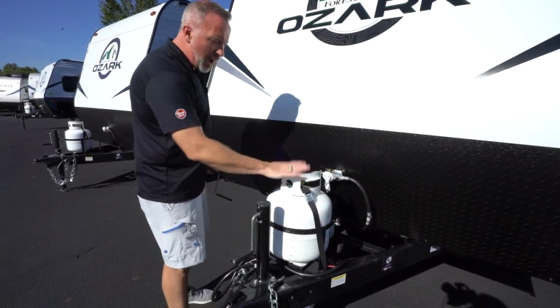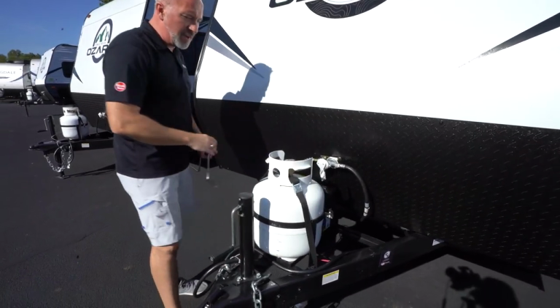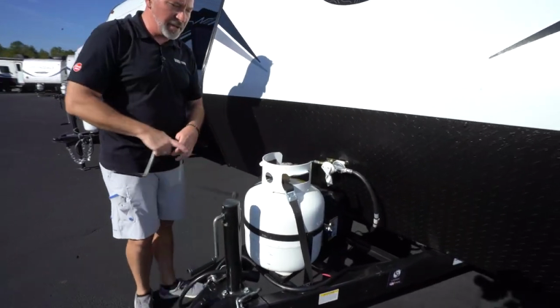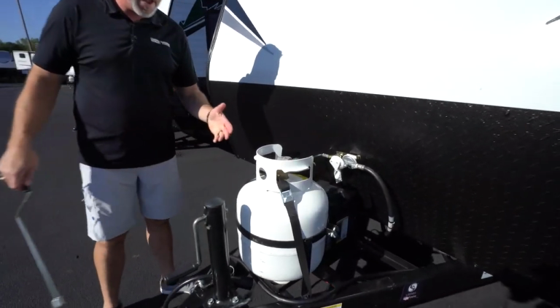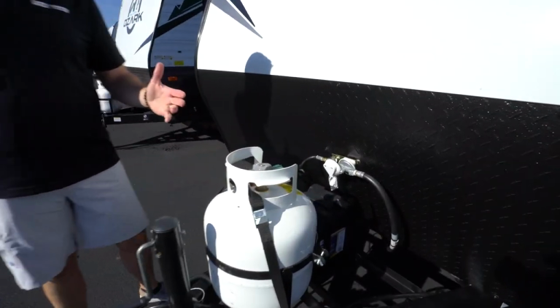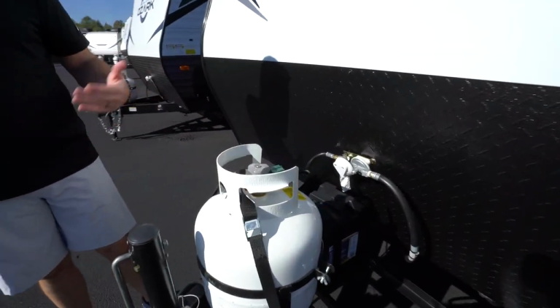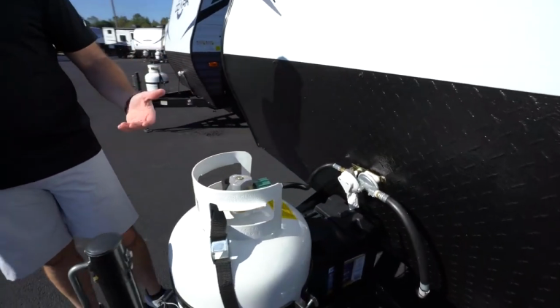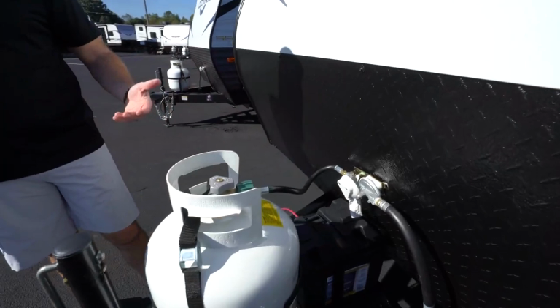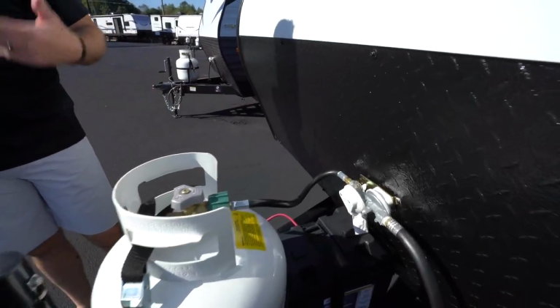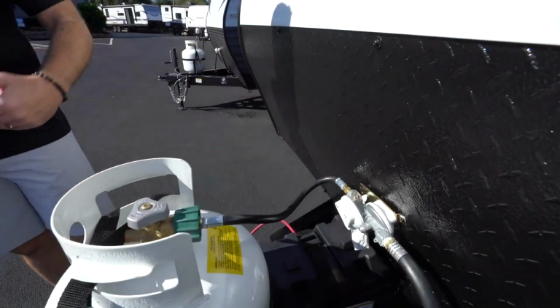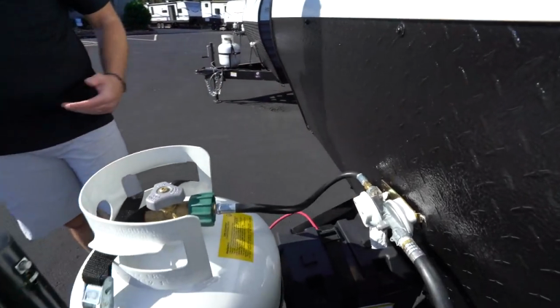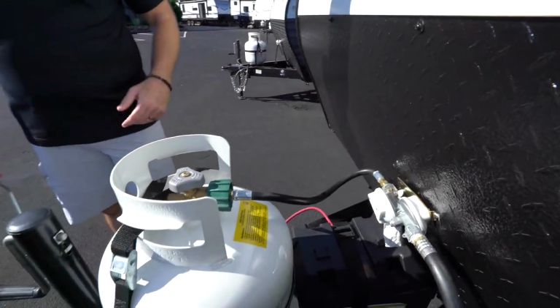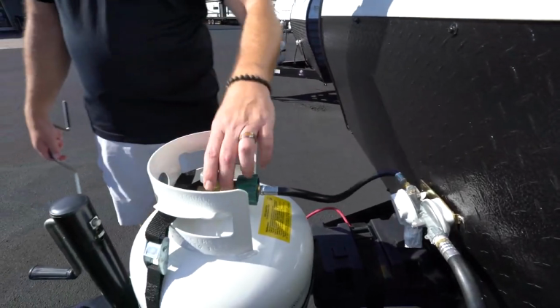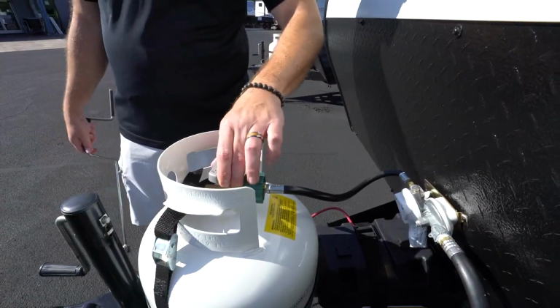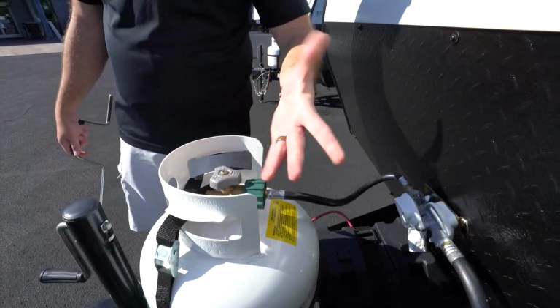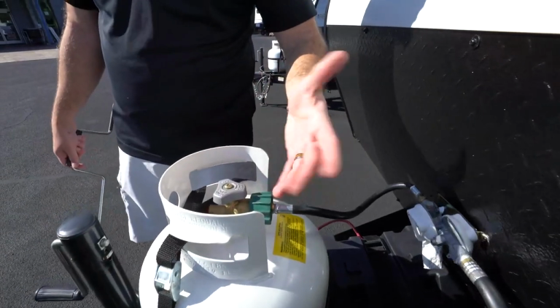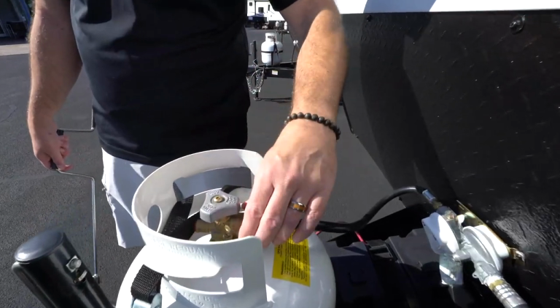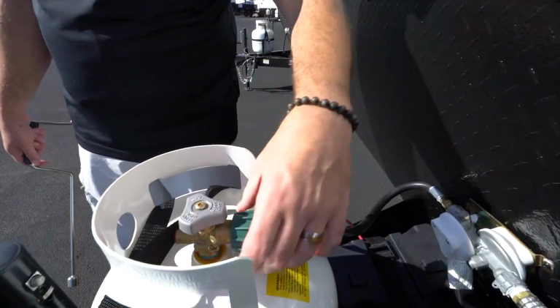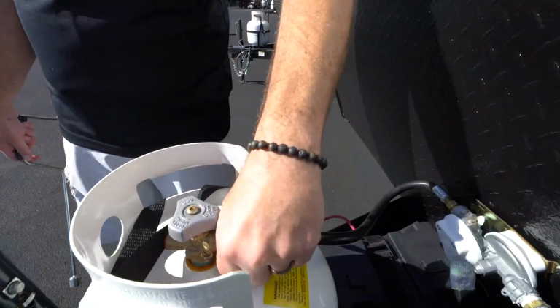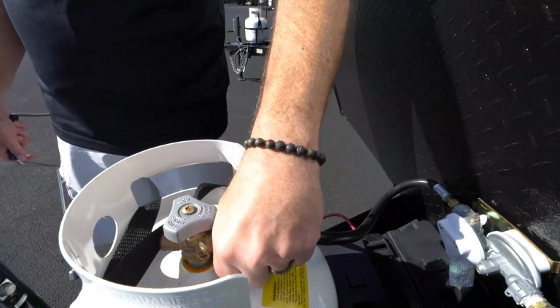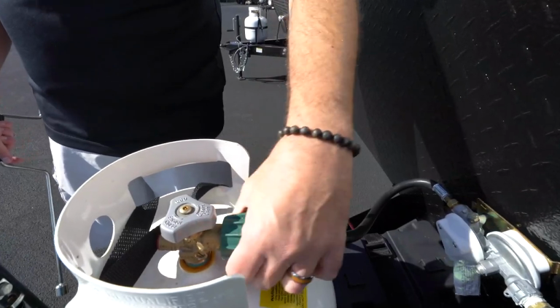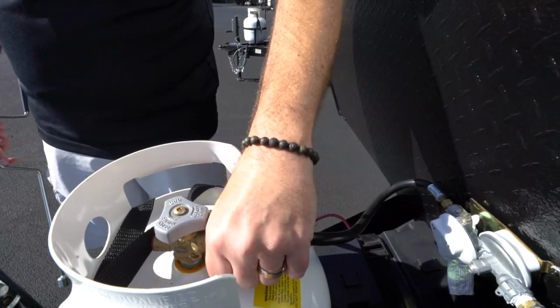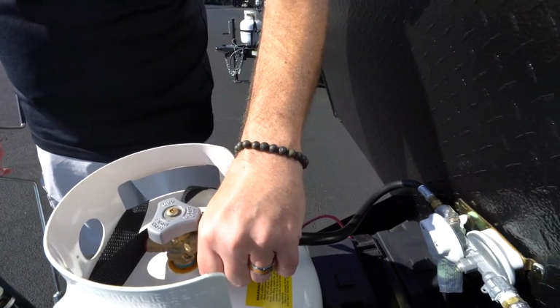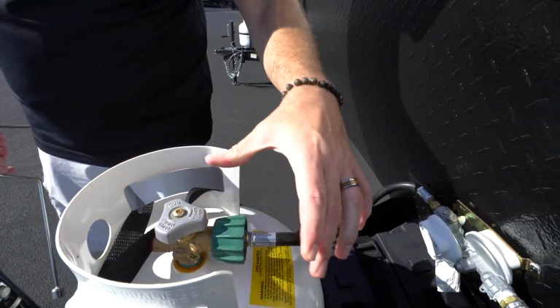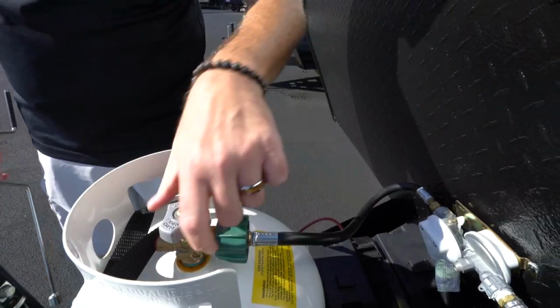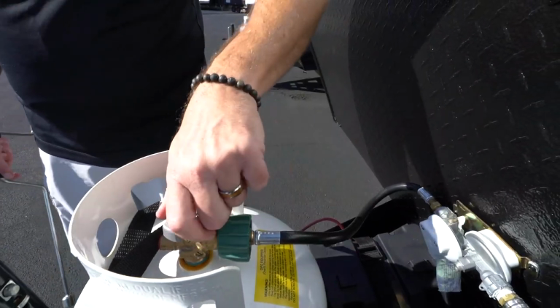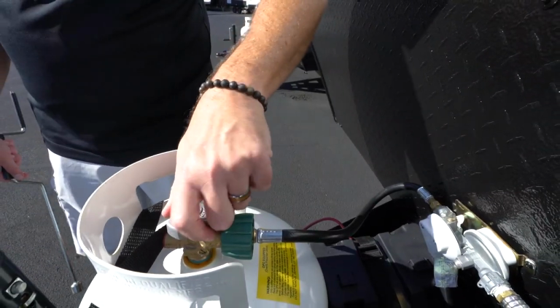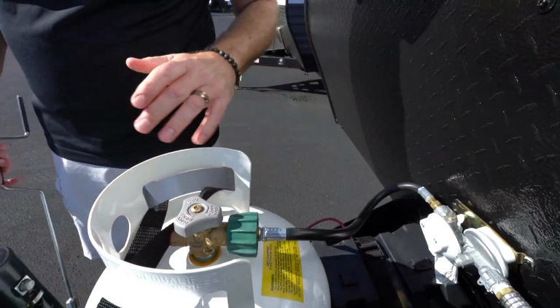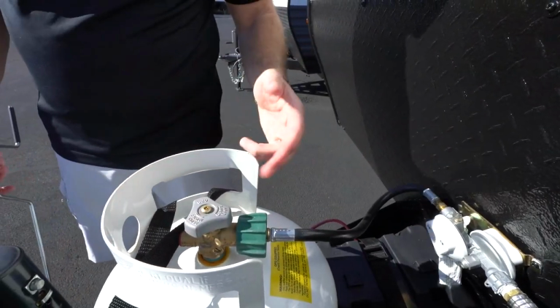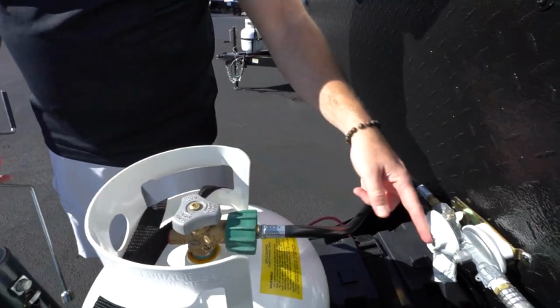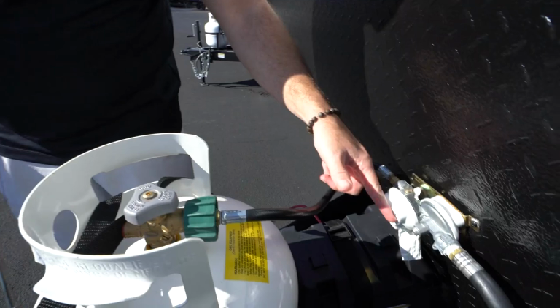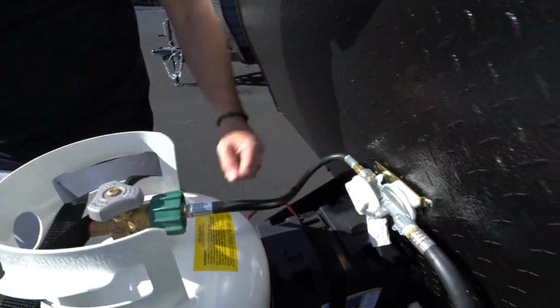Right behind there you'll find your 20-pound LP tank. If you do want to get an additional one, you got to do that through your service team. This works pretty much like the propane tank on your grills at home. You got the connector cap there — make sure that's tight, open and closed. Got your regulator here.